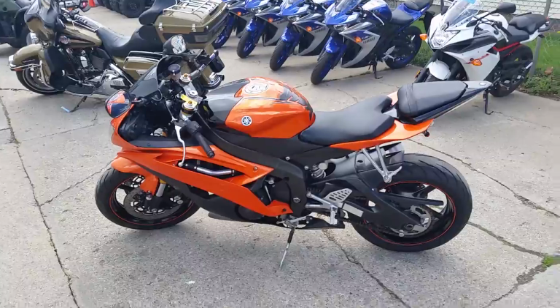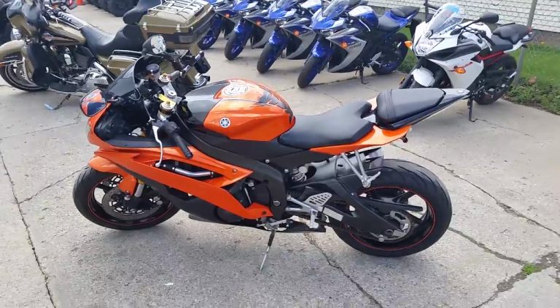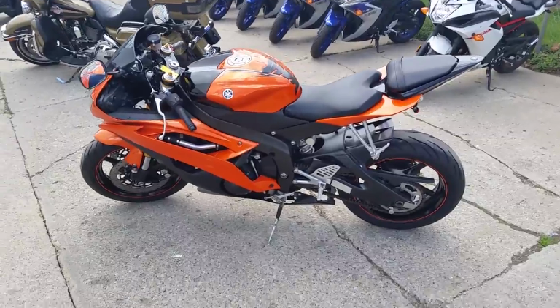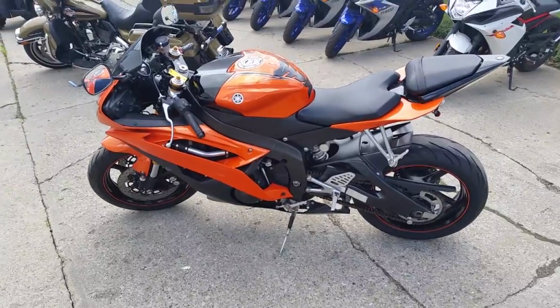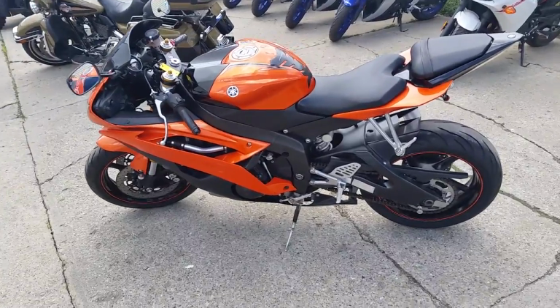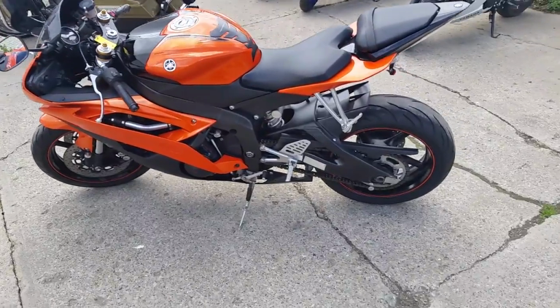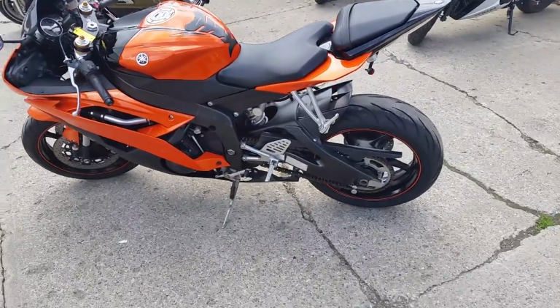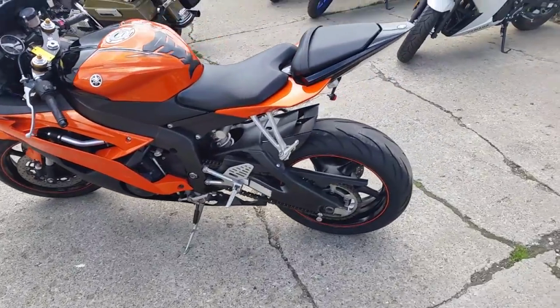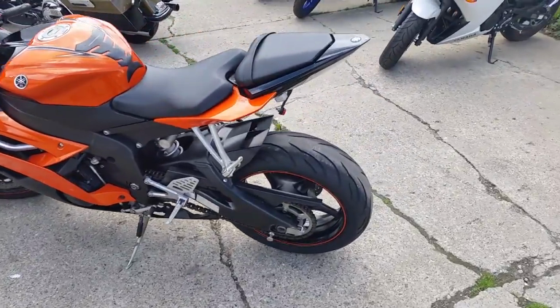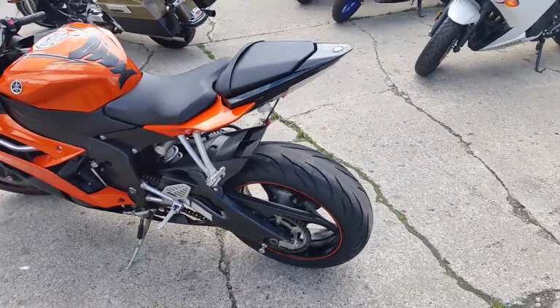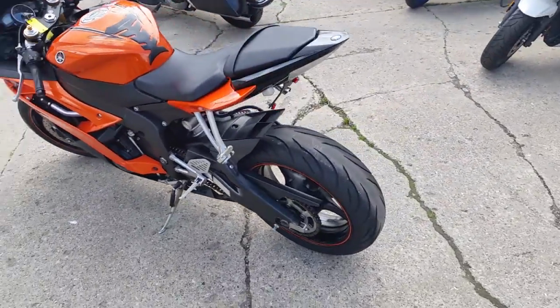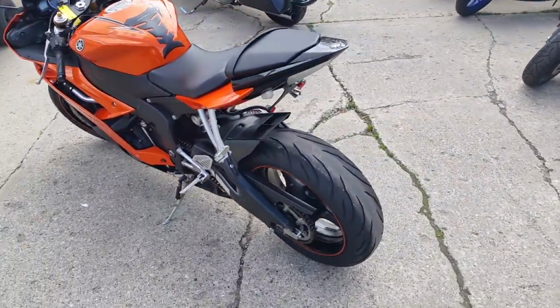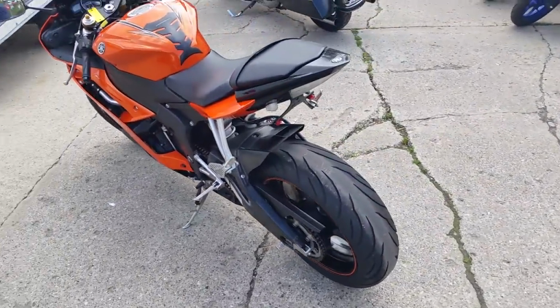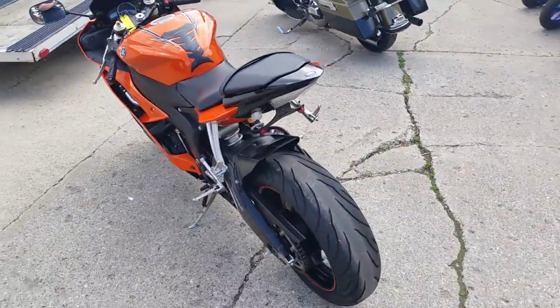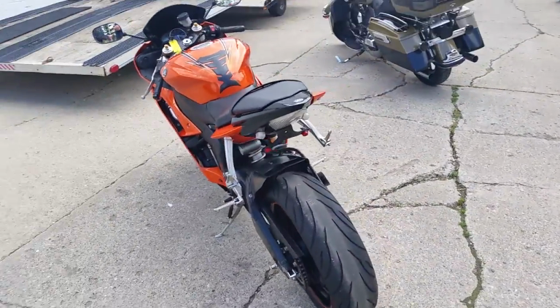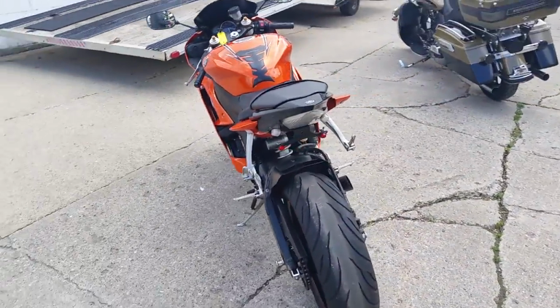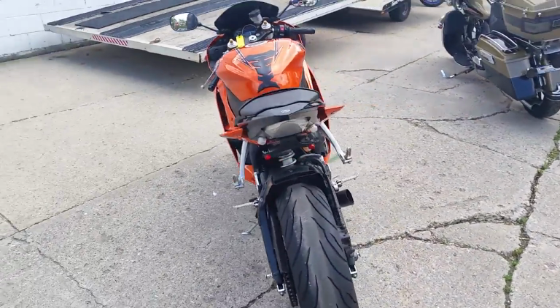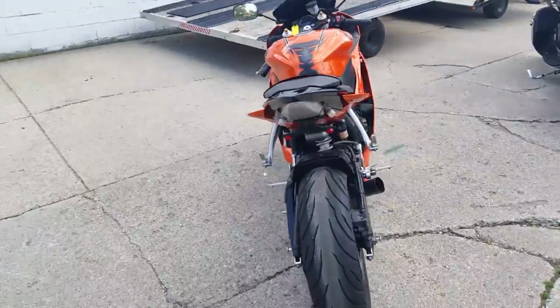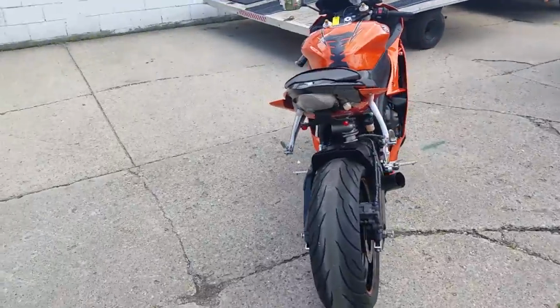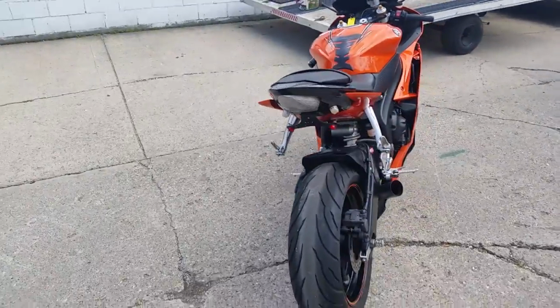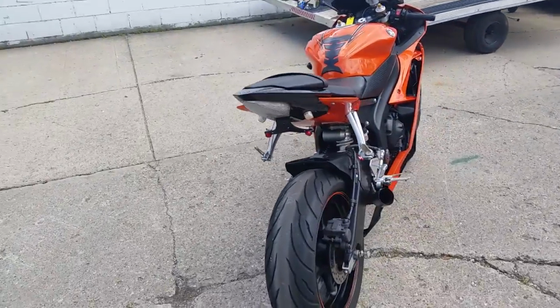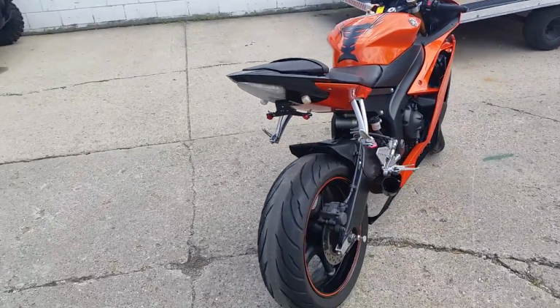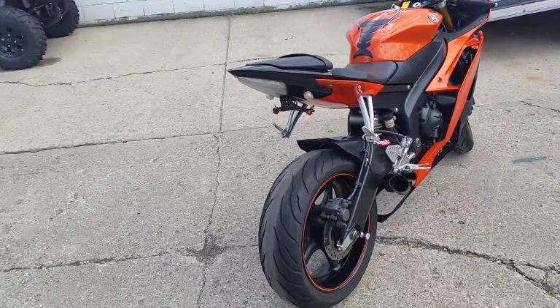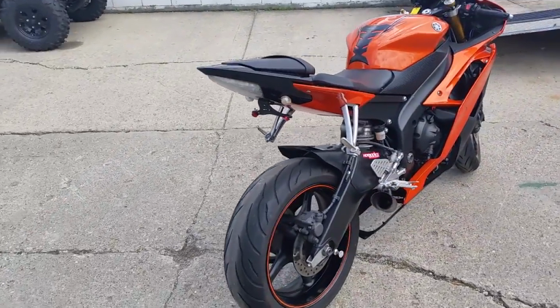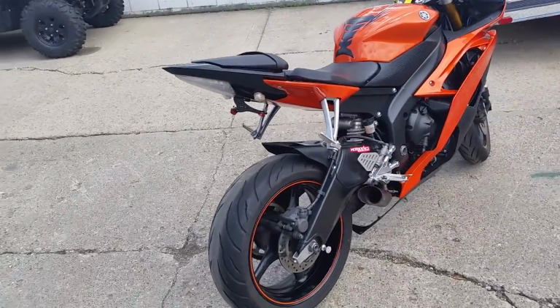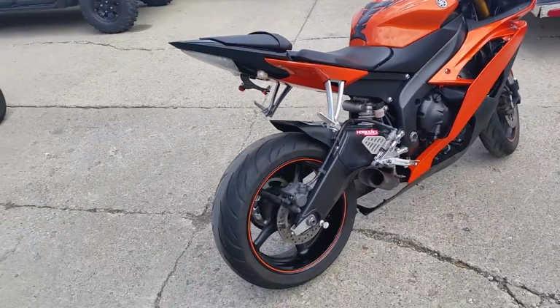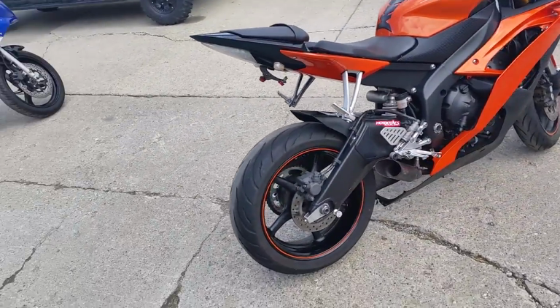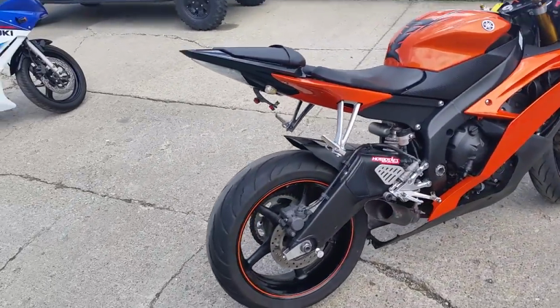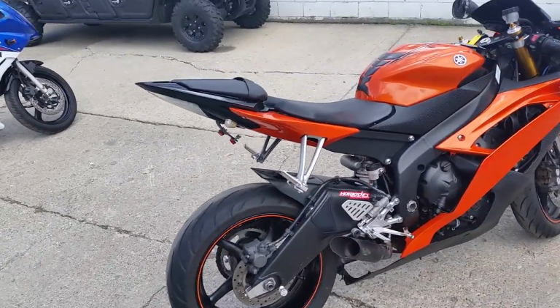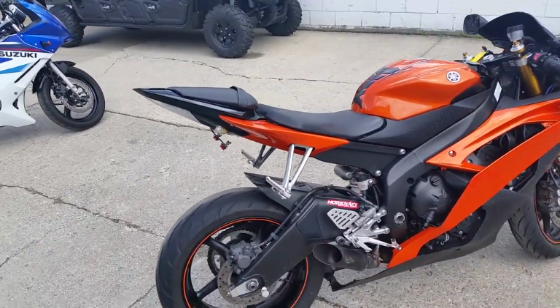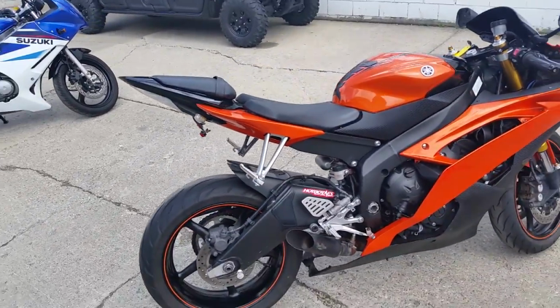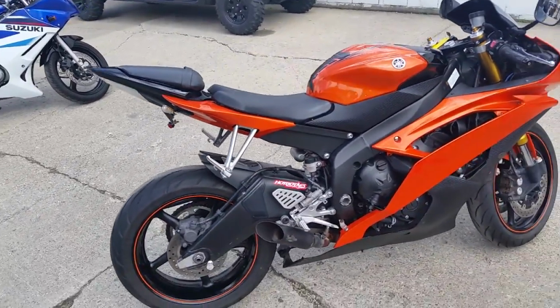Hey guys, Chad and Andrew here at Approval Power Sports. We got over 80 used R6s and R1s on our showroom floor for sale. Today we got a 2009 Yamaha R6 Crotch Rocket for sale in Pearl Orange.